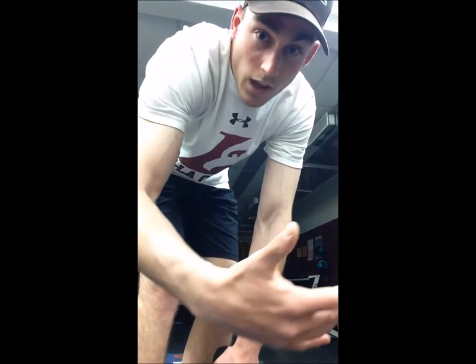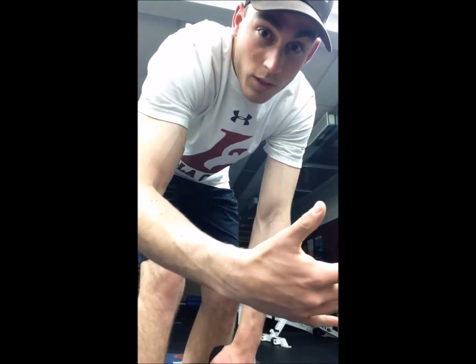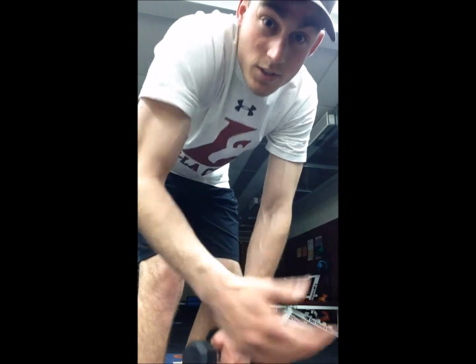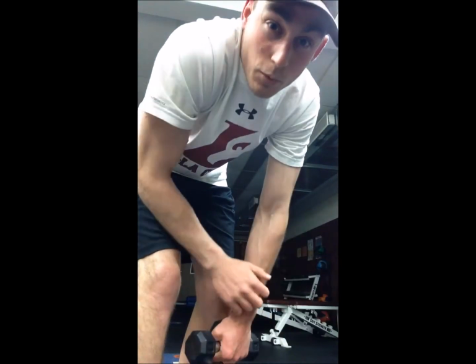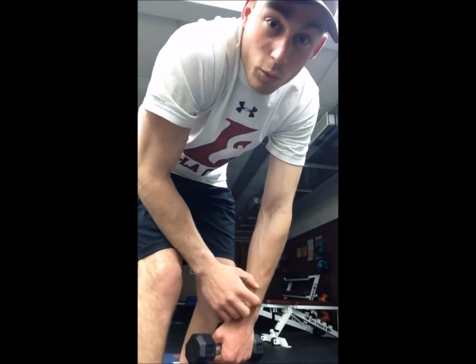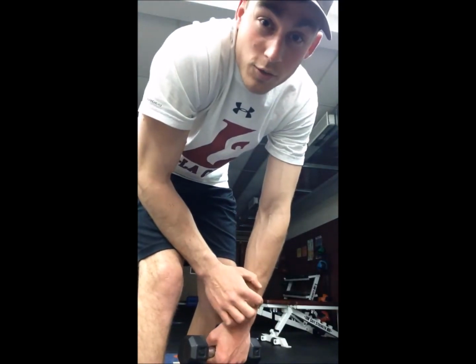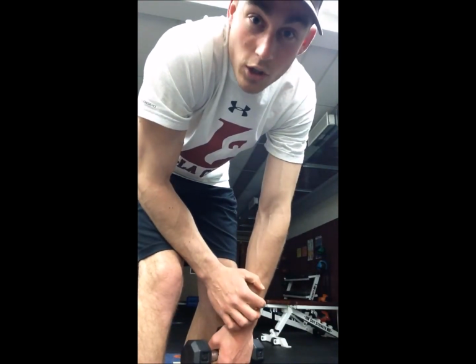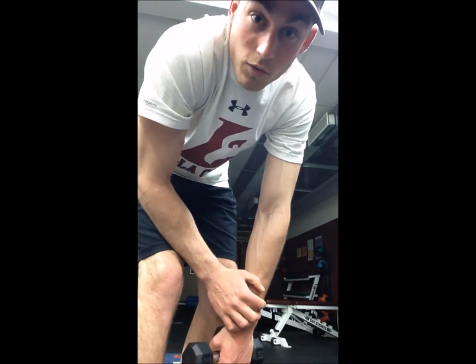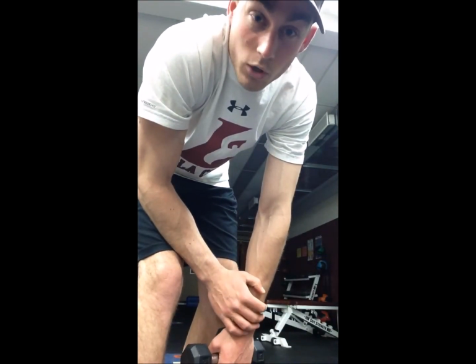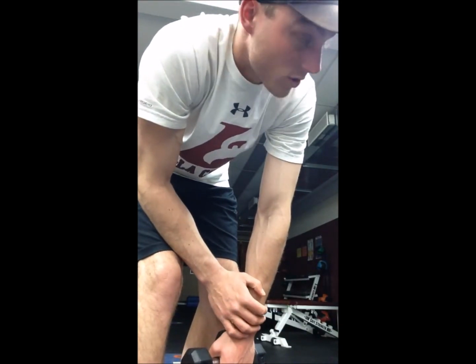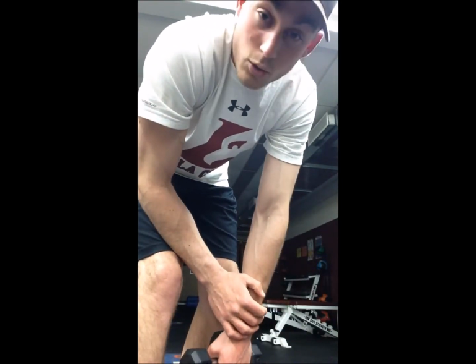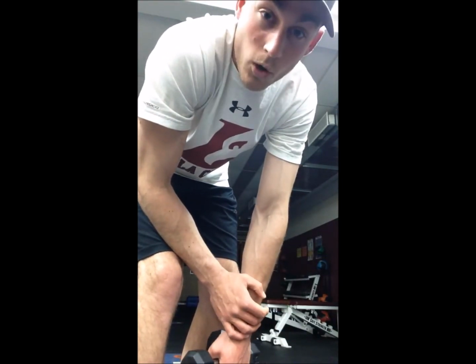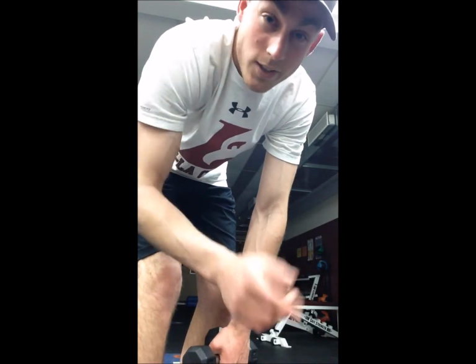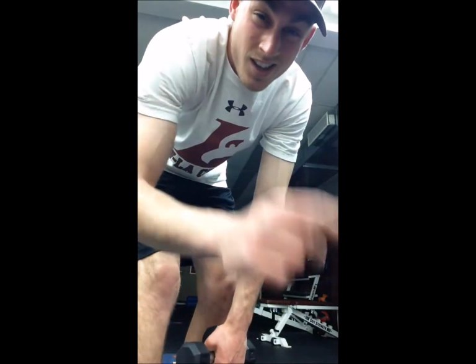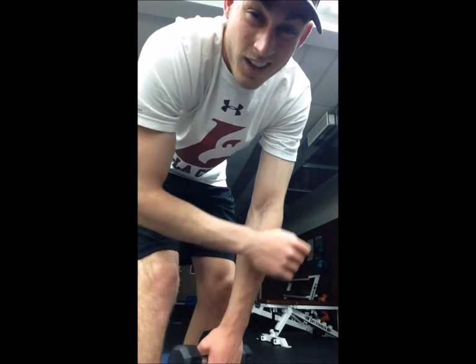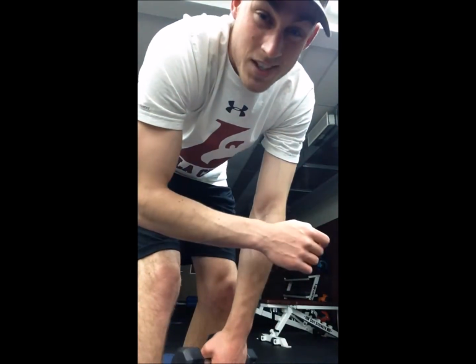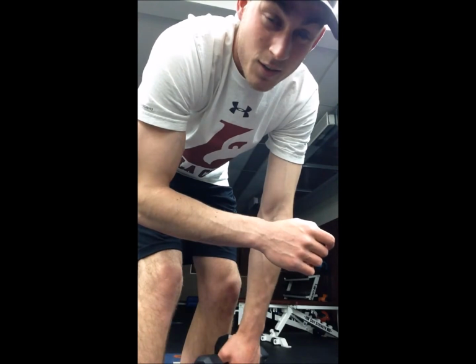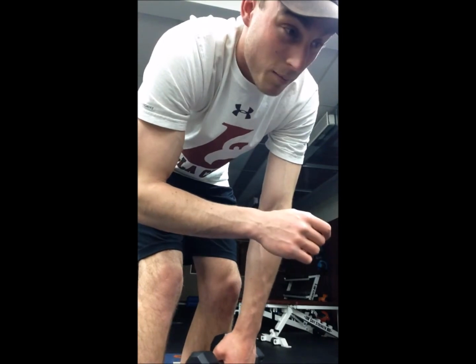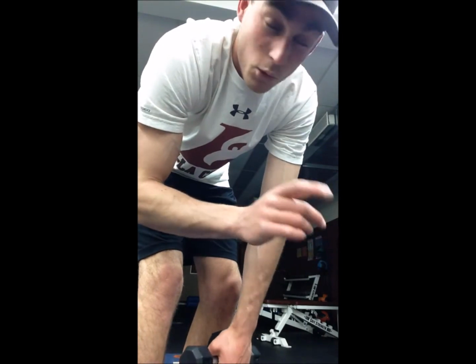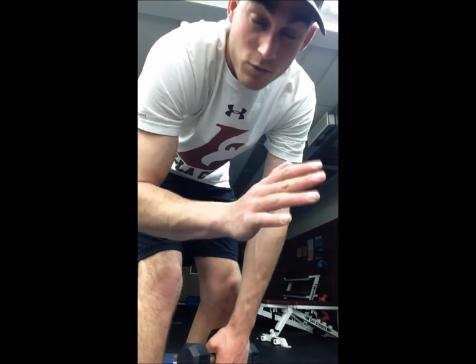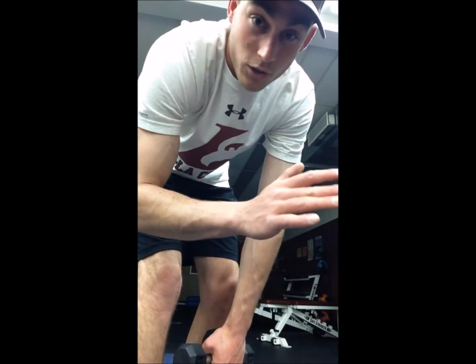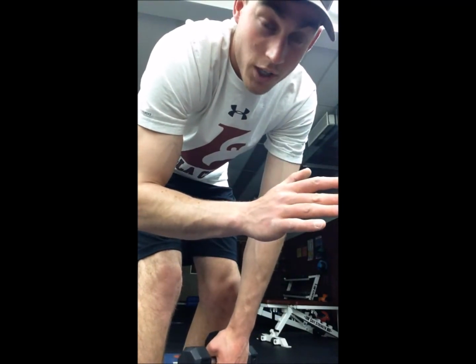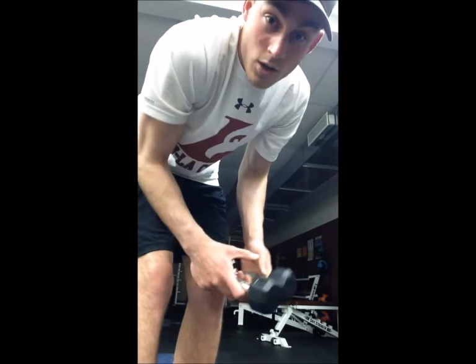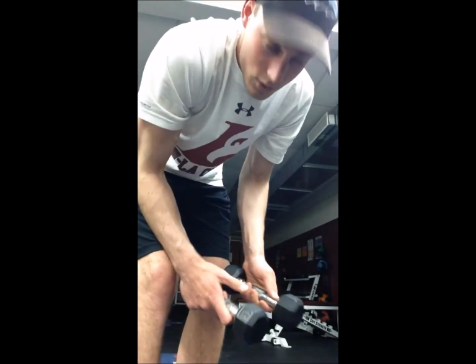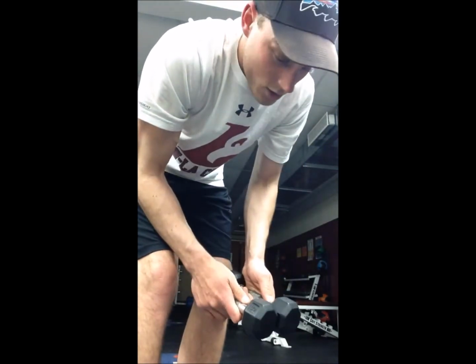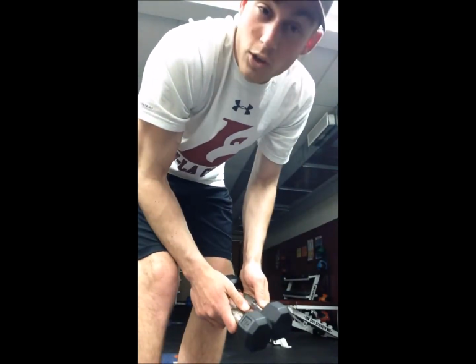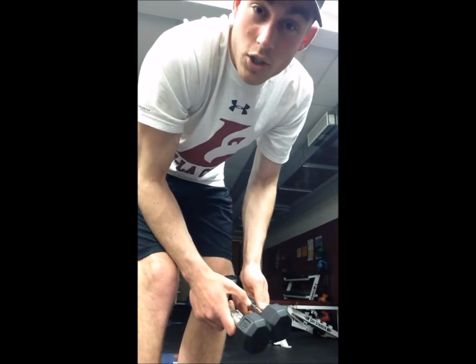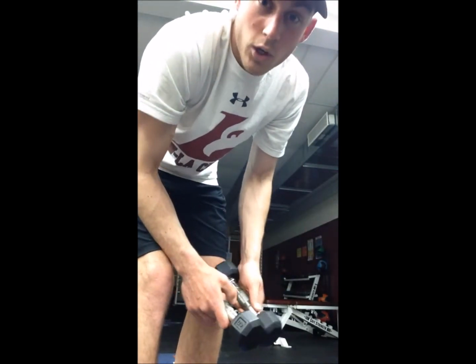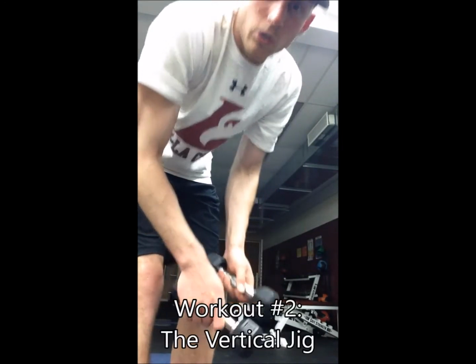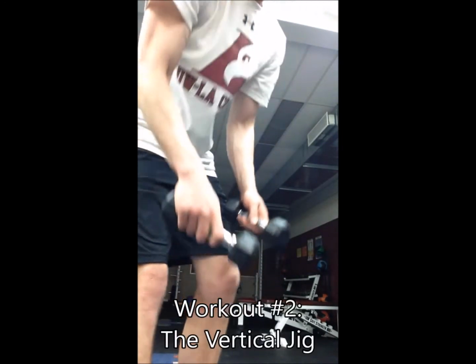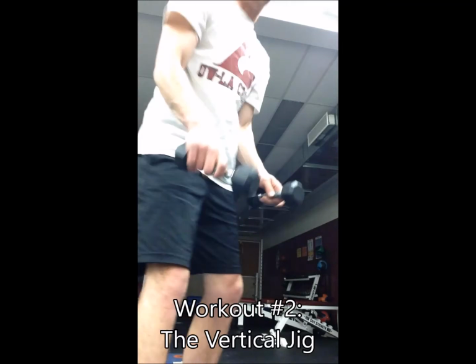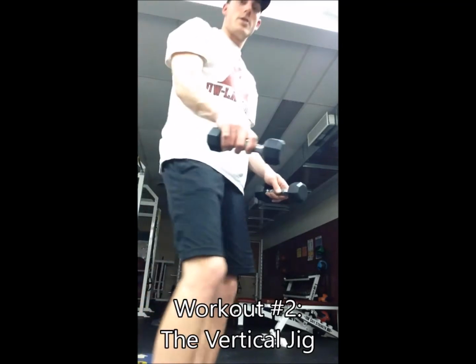Now here on the Mississippi River, we like to fish a lot of walleyes — also known as walters. And a common technique for them bad boys is vertical jigging. So this is the vertical jigging workout right here.